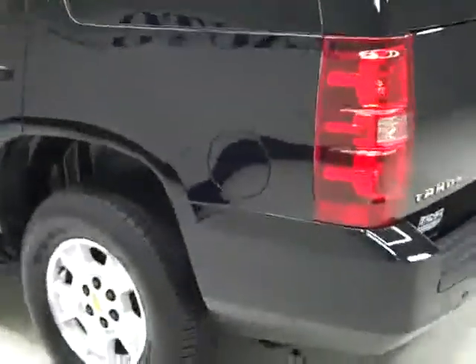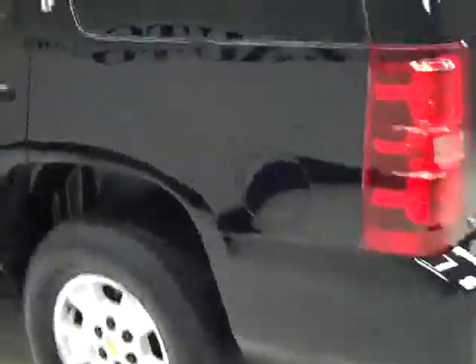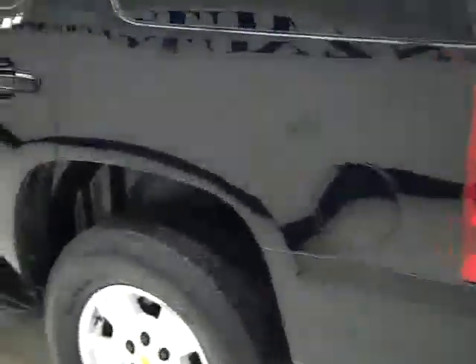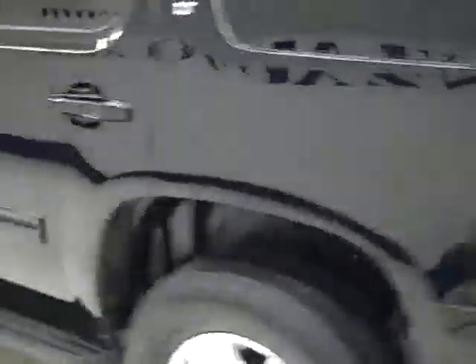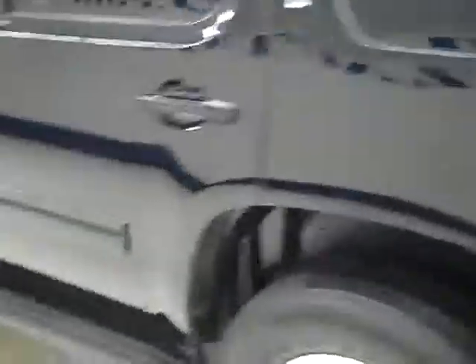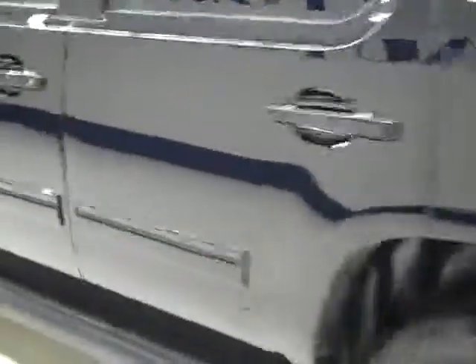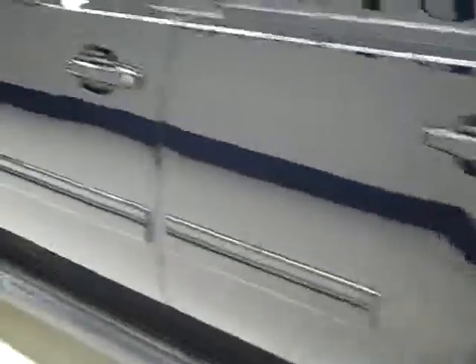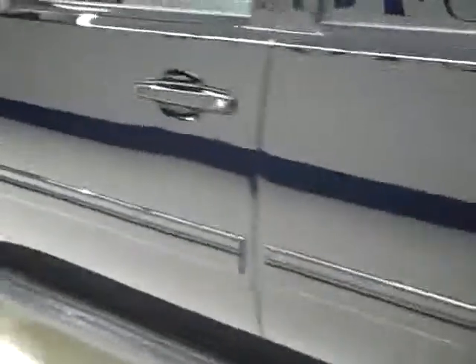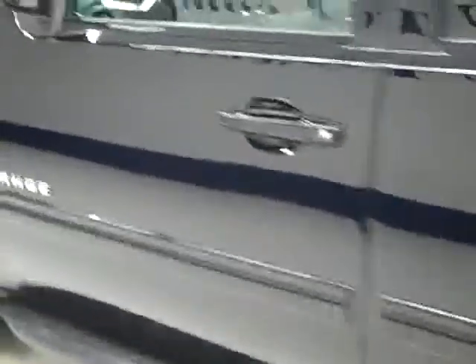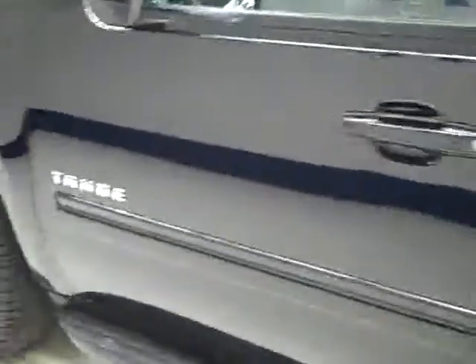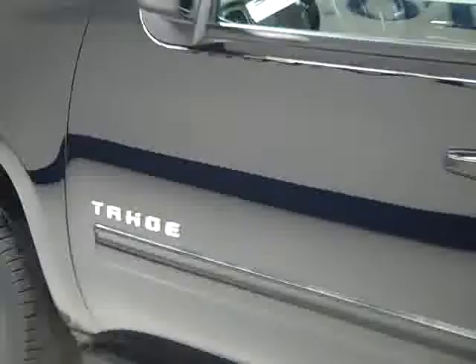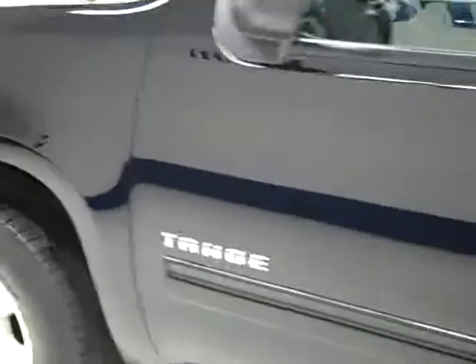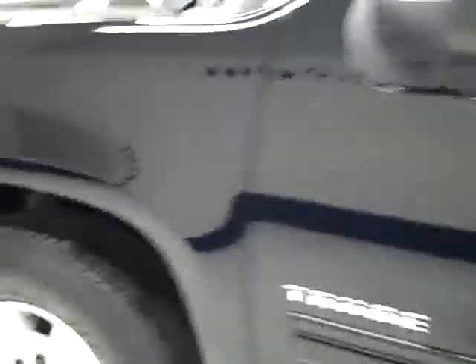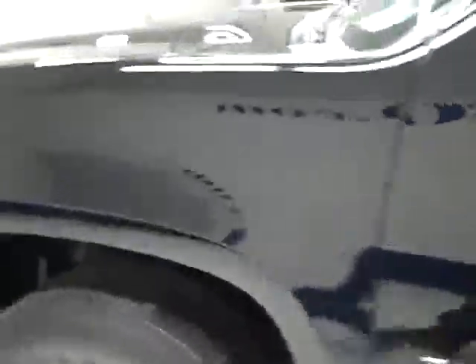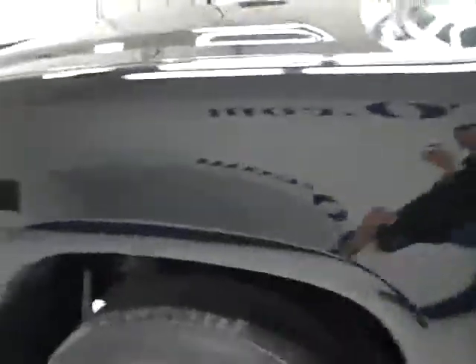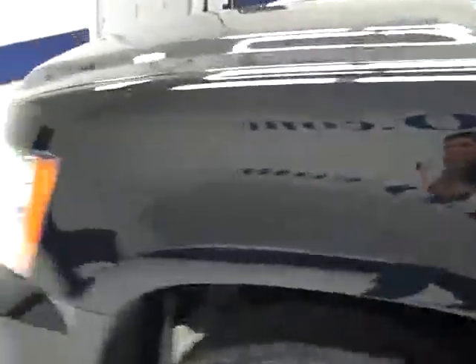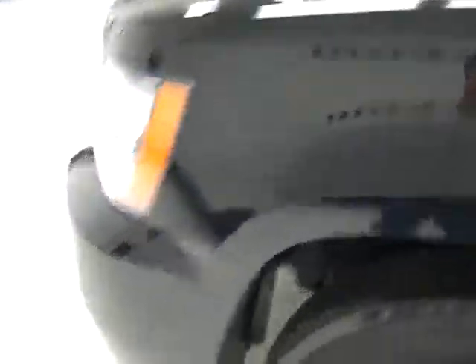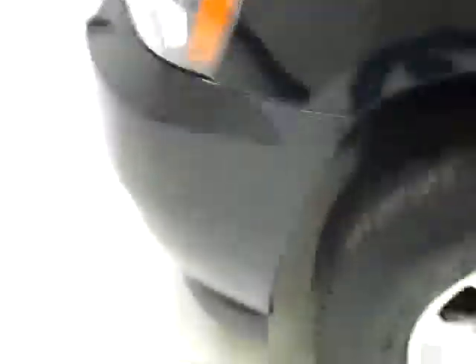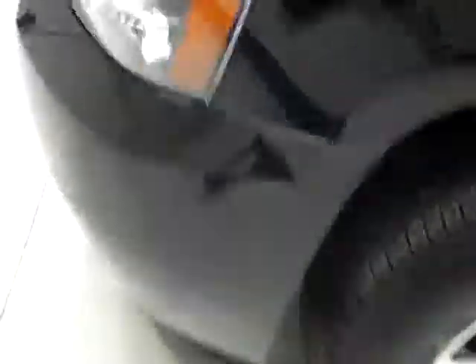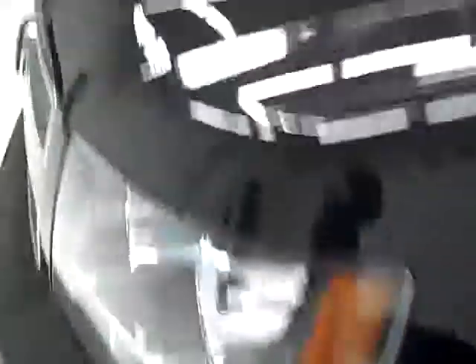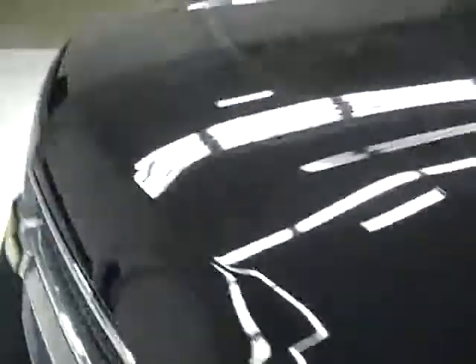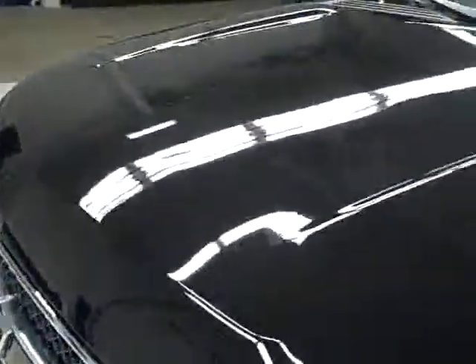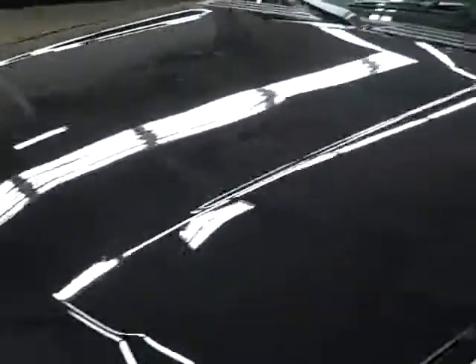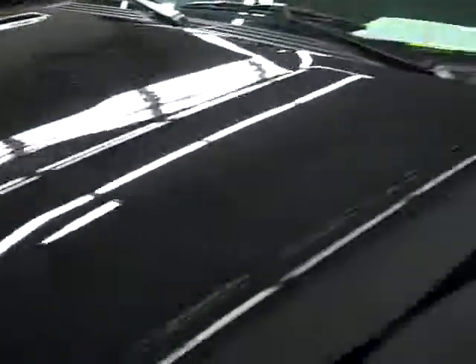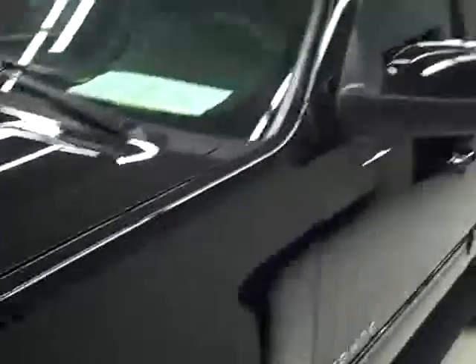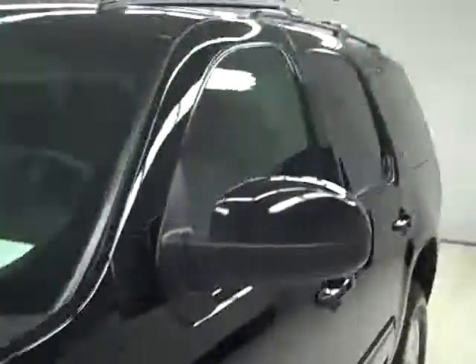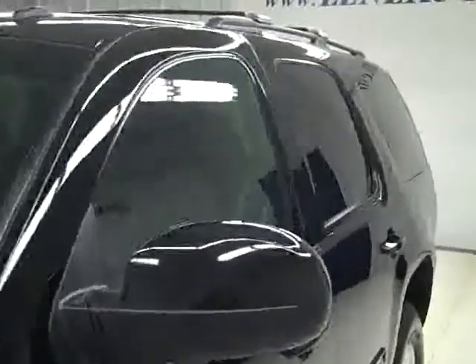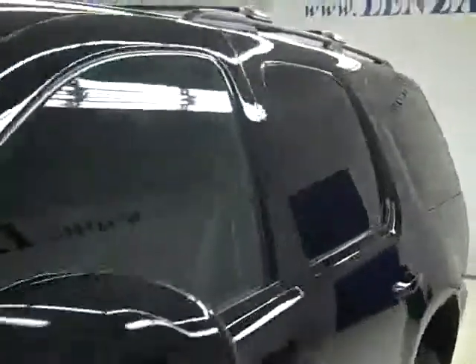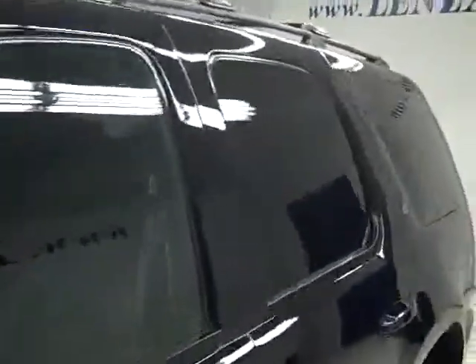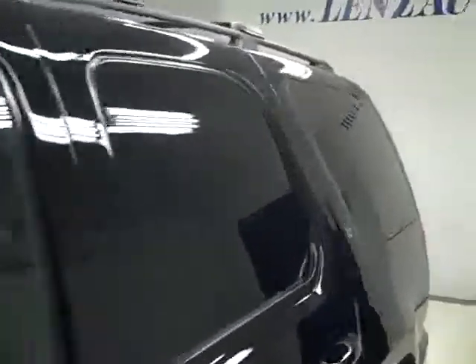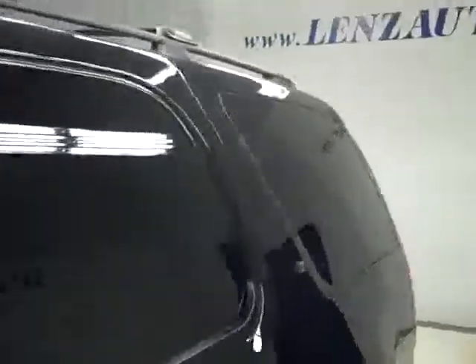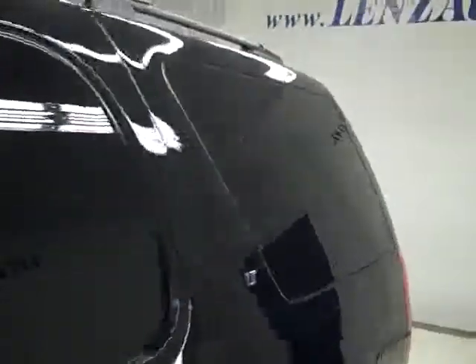Down this side, again, it's very clean, shiny paint. Not seeing any dents or scratches over here. Hood's nice and clean too. Body of this vehicle's in good shape.